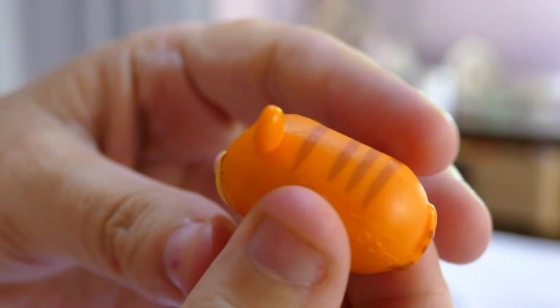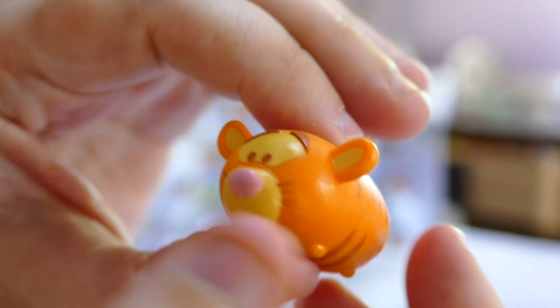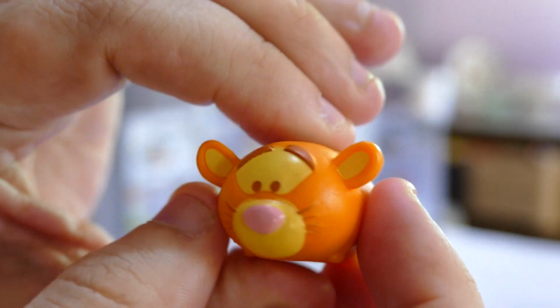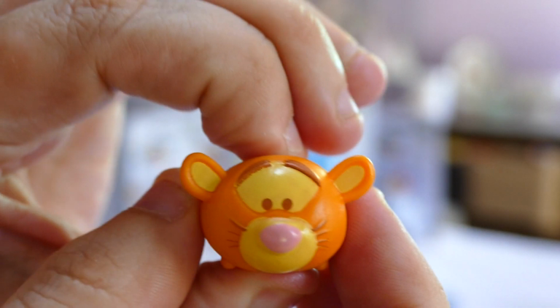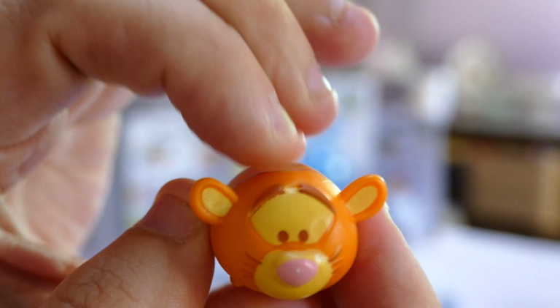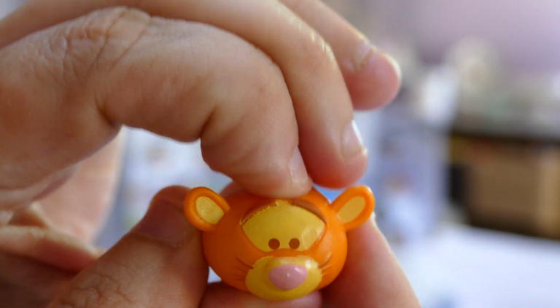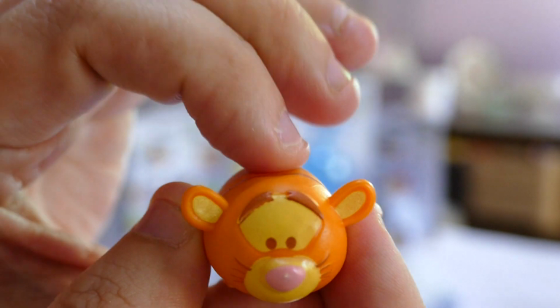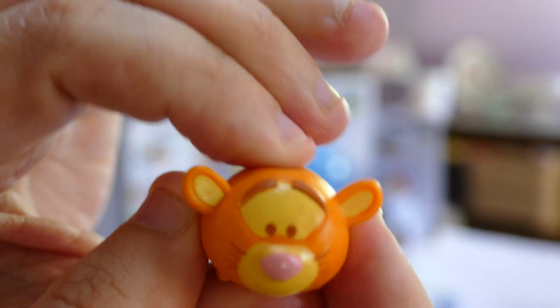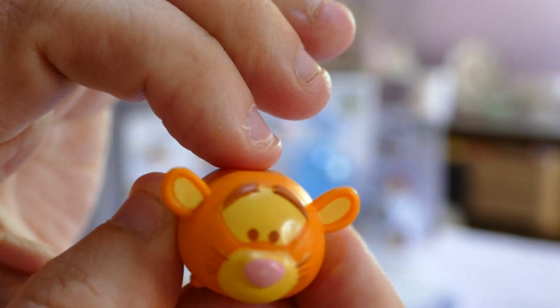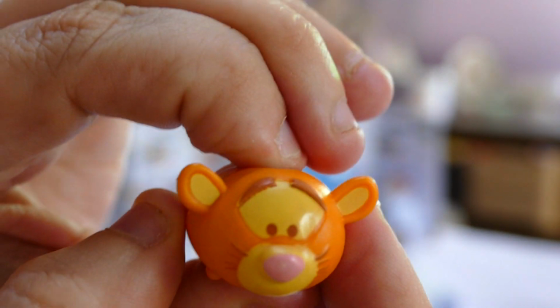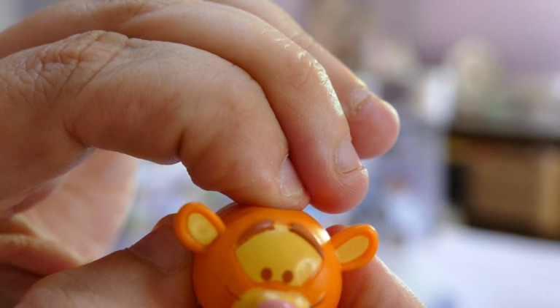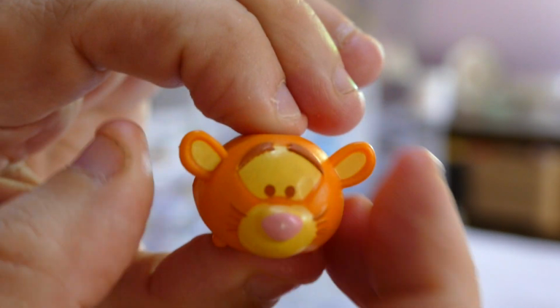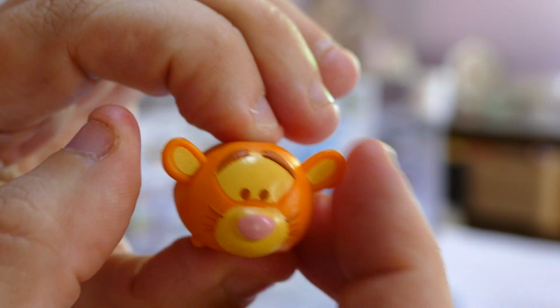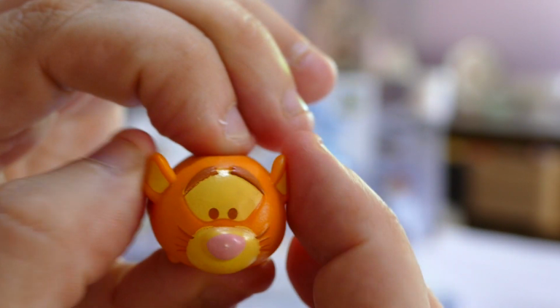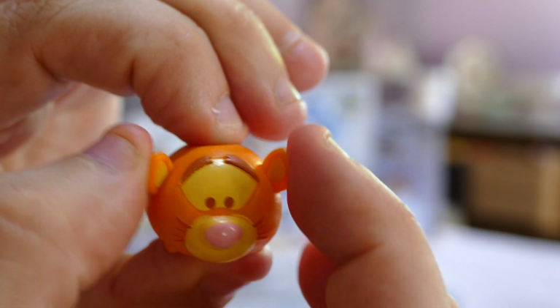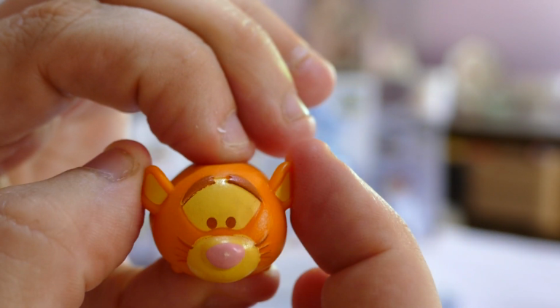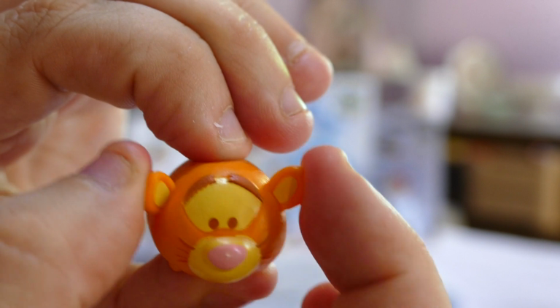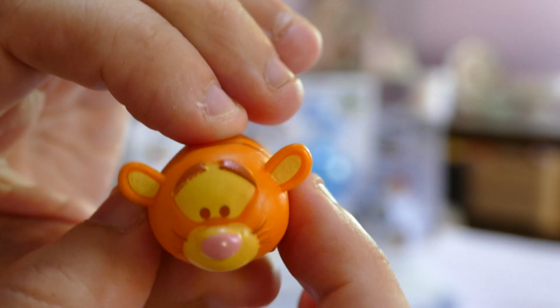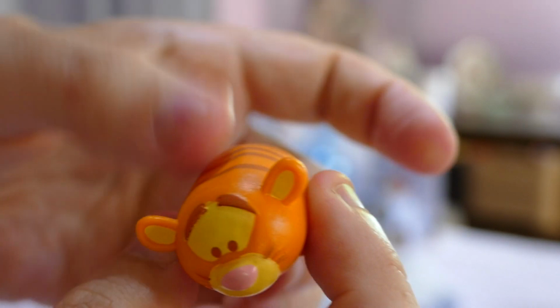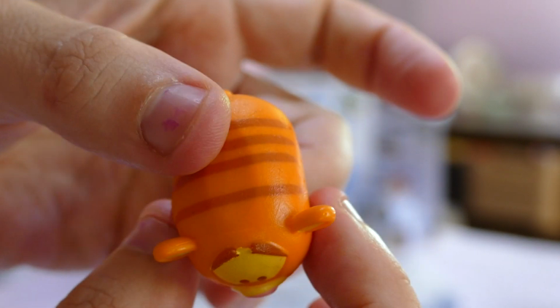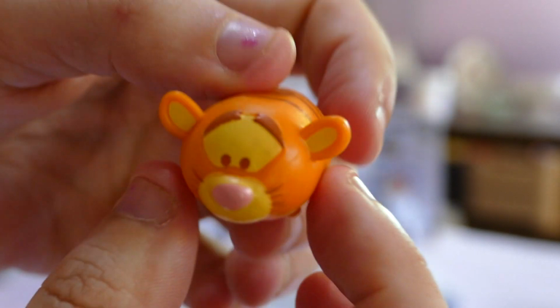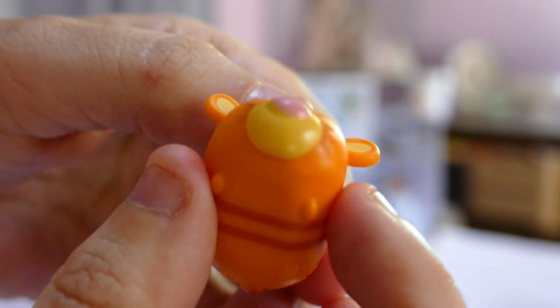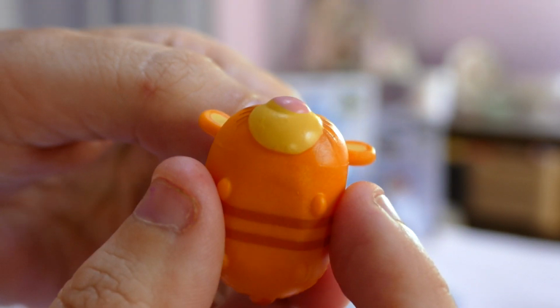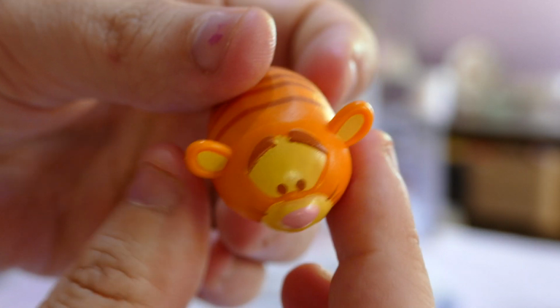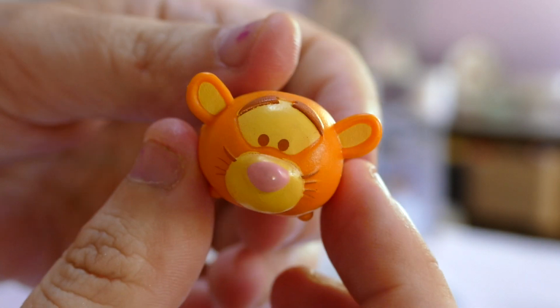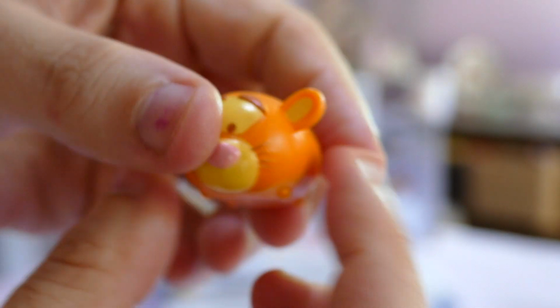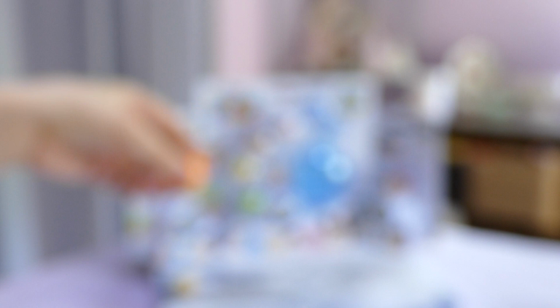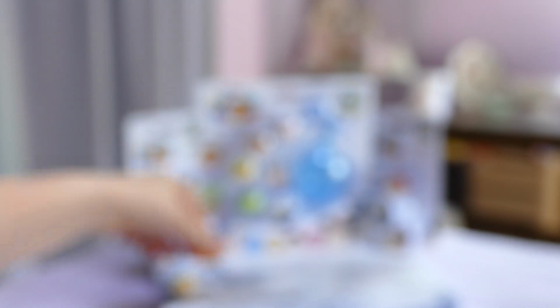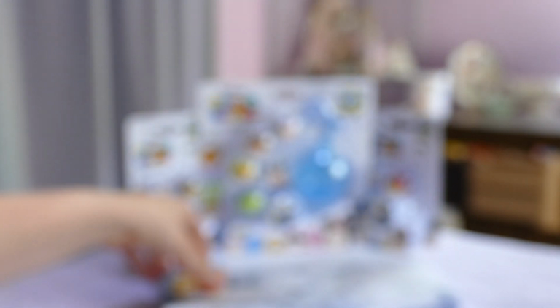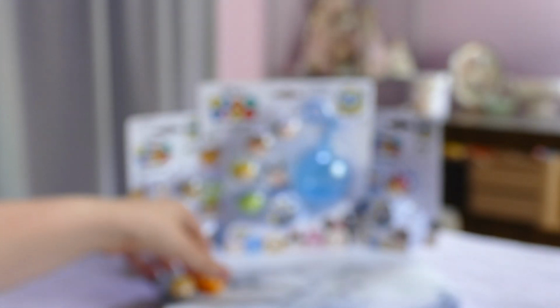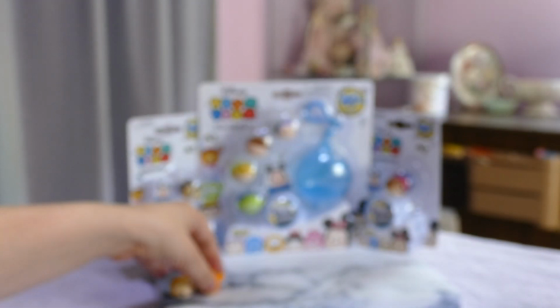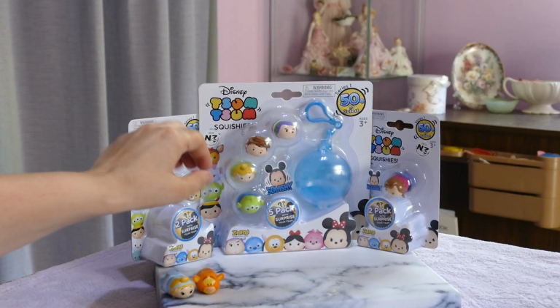So these ones feel like an eraser, but they're too solid to be an eraser. However, they are flexible. And they're really cute.